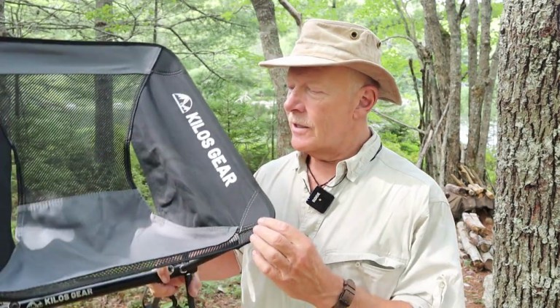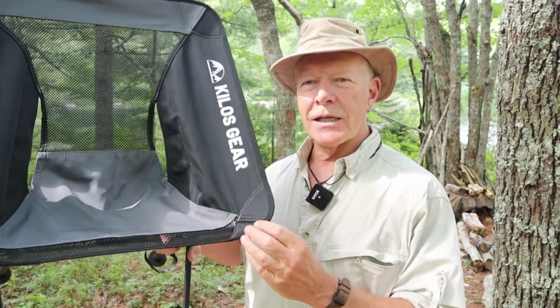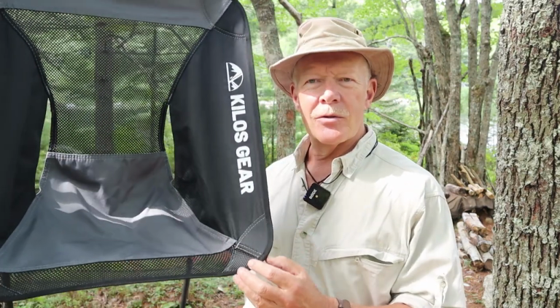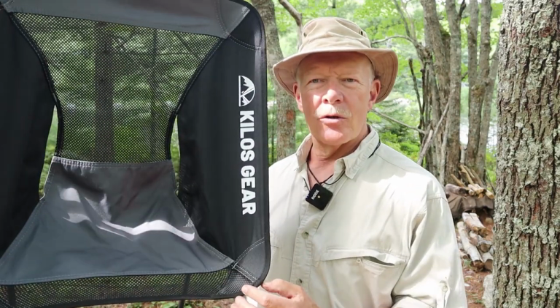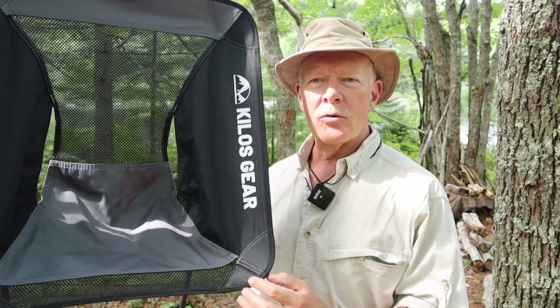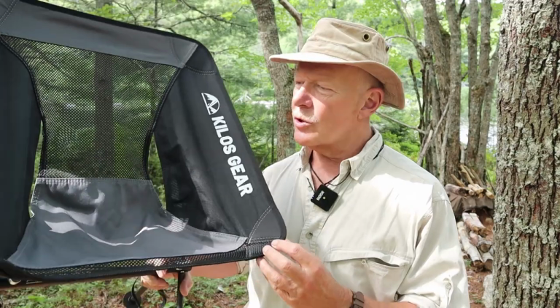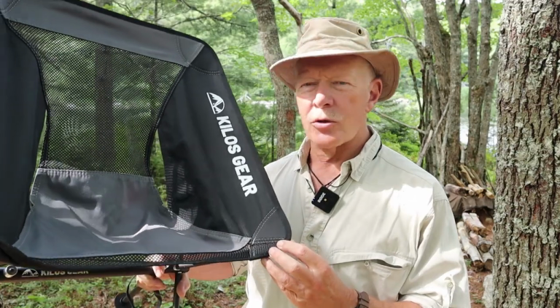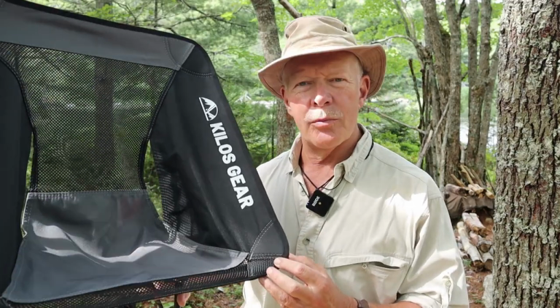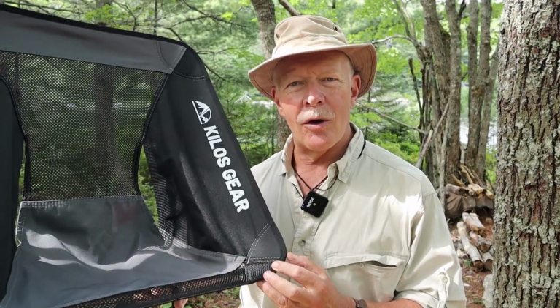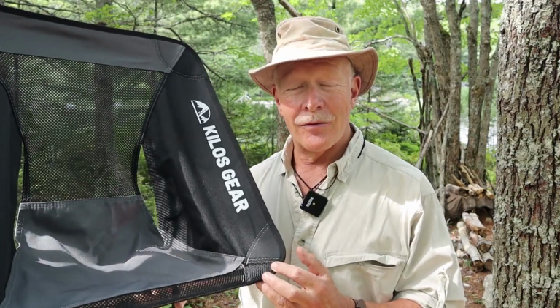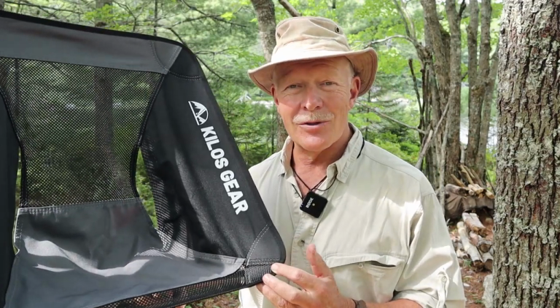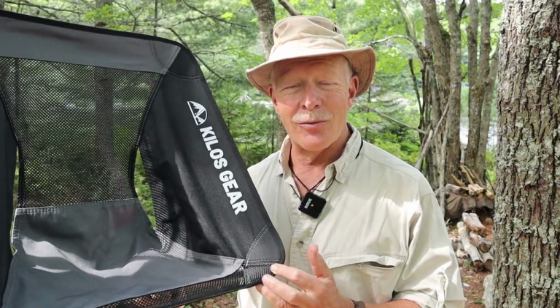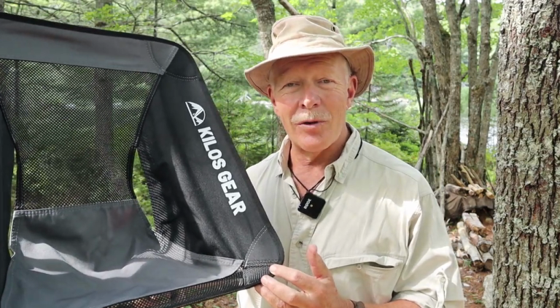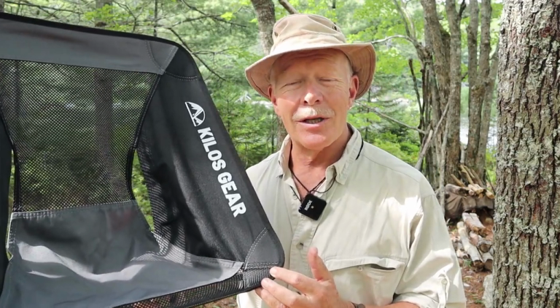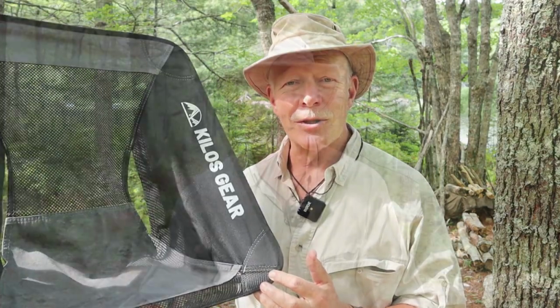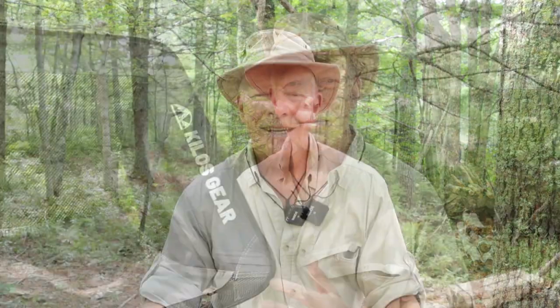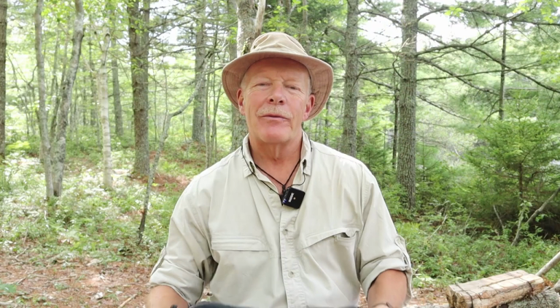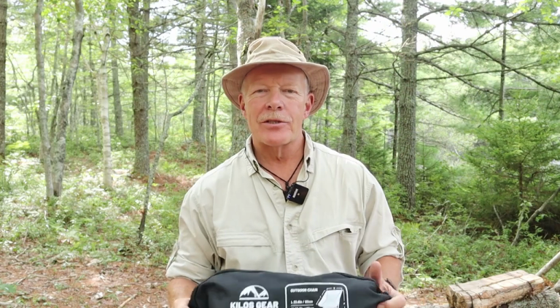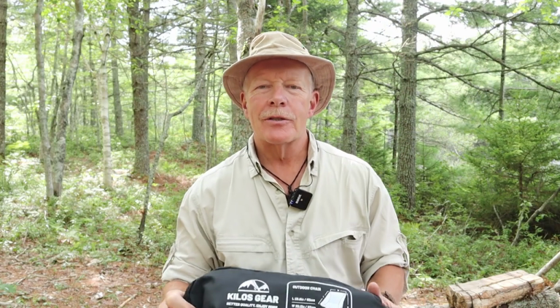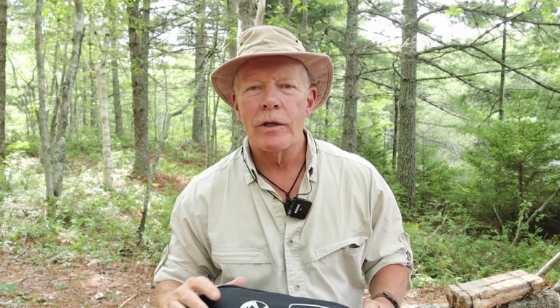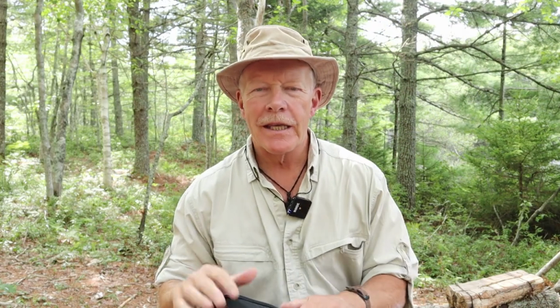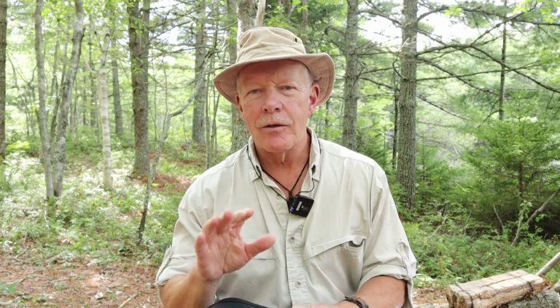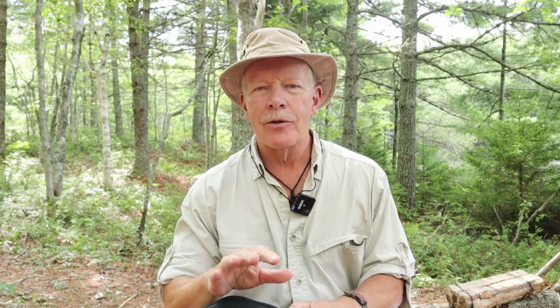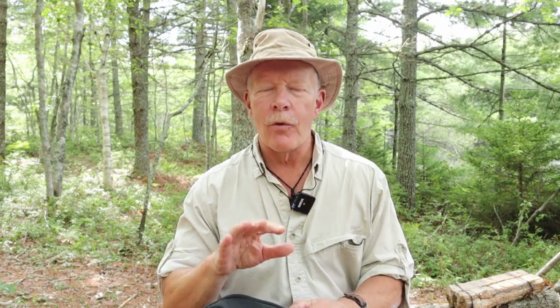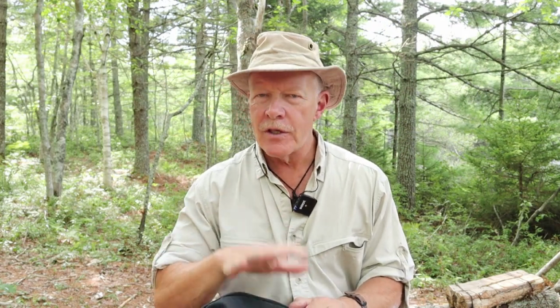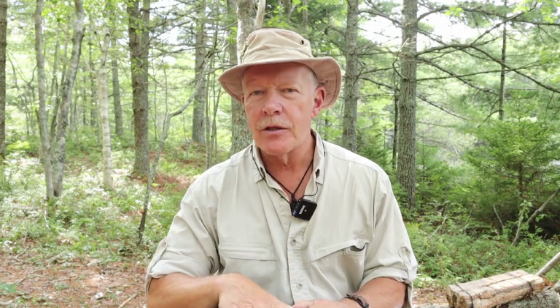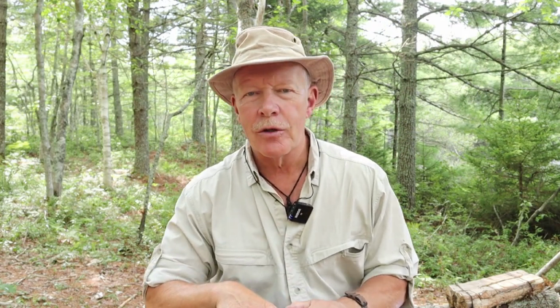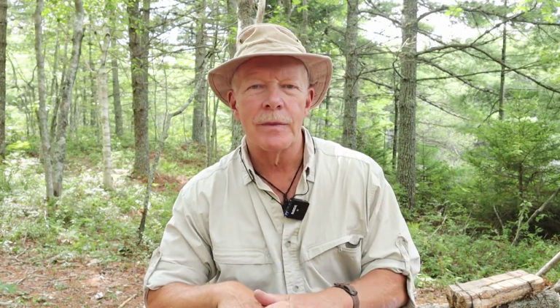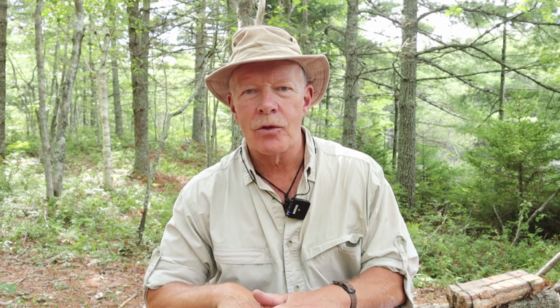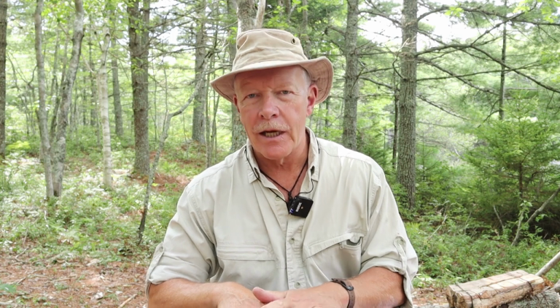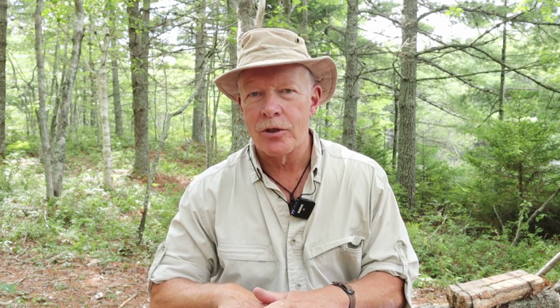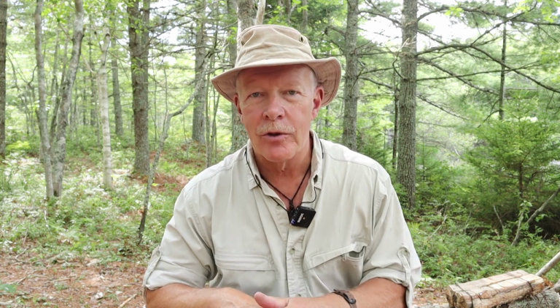This is the Kilos Gear Outdoor Chair 2.0. If you're interested in hearing more about it, keep watching. Before we get started, I just want to thank Kilos Gear for sending this chair to me so that I could share it with you.